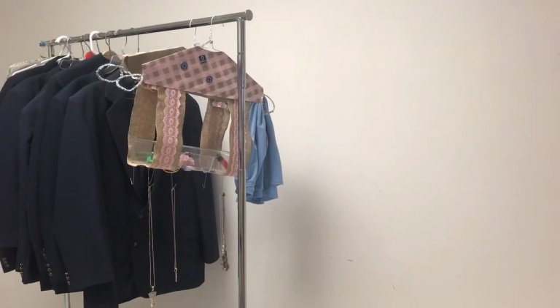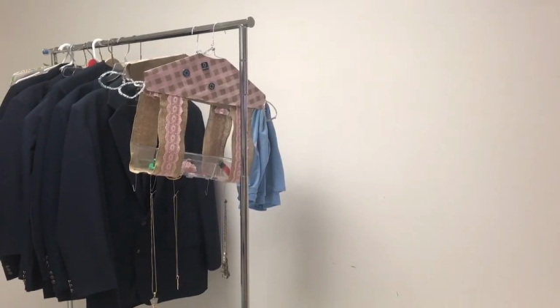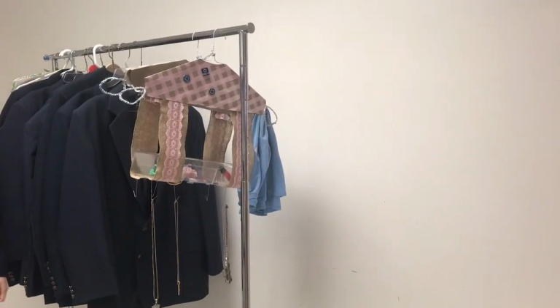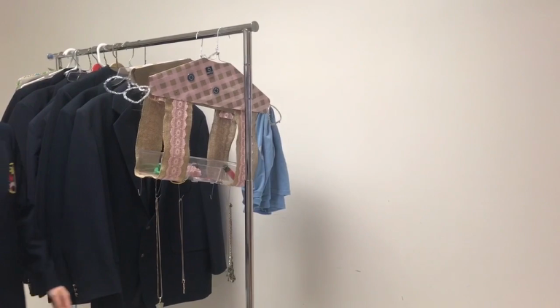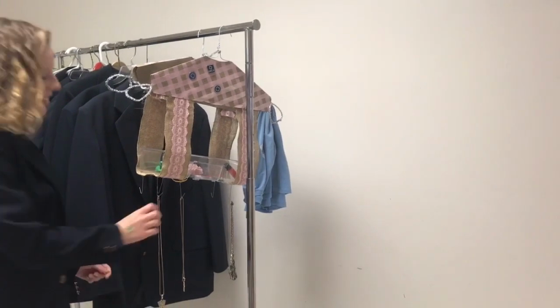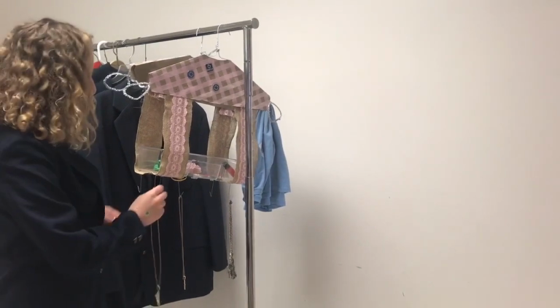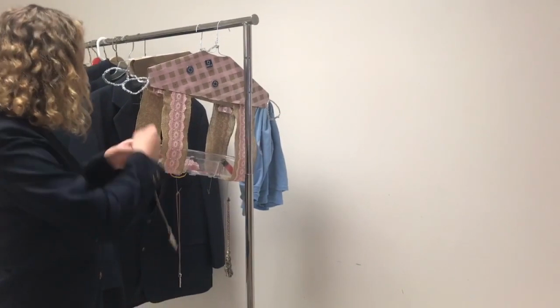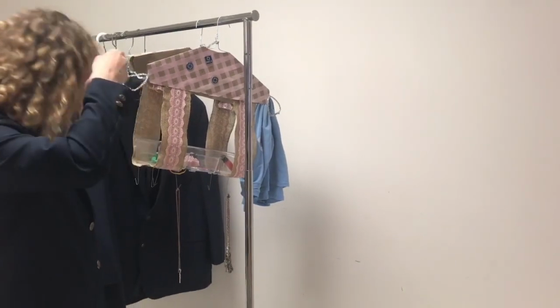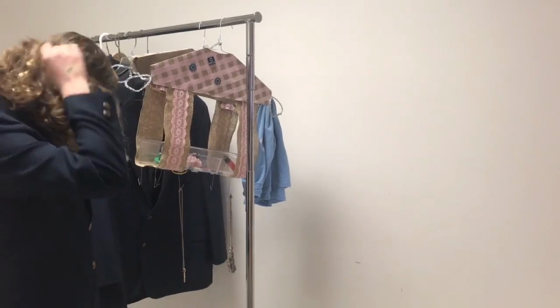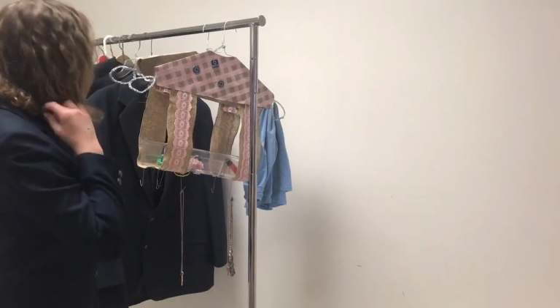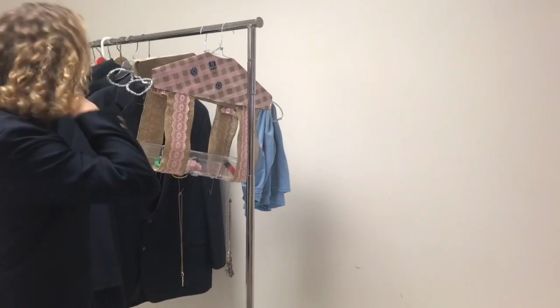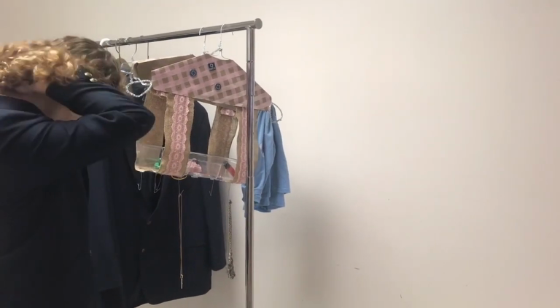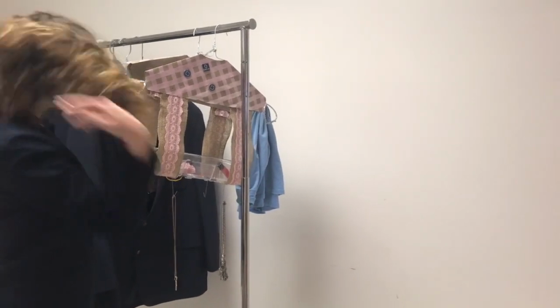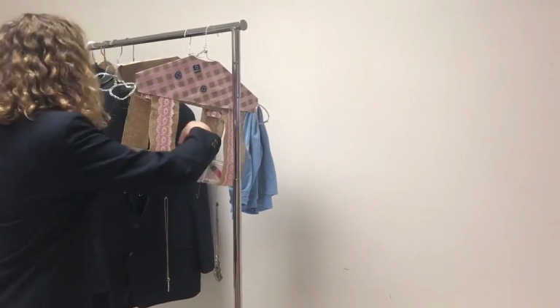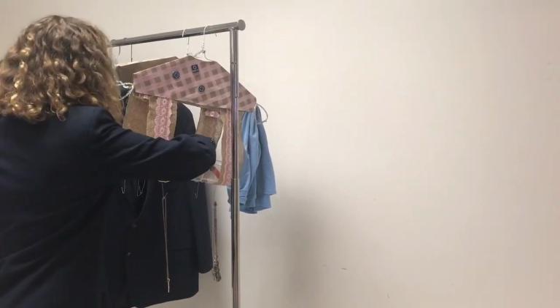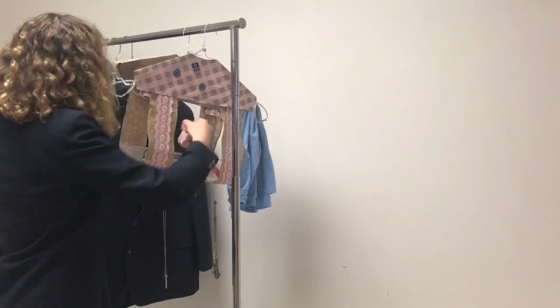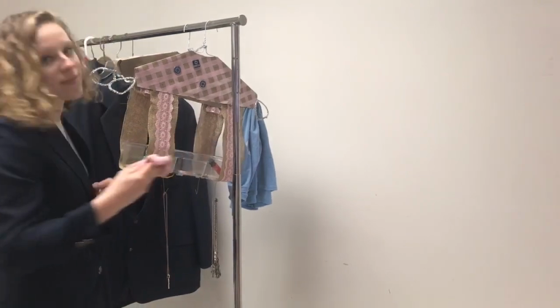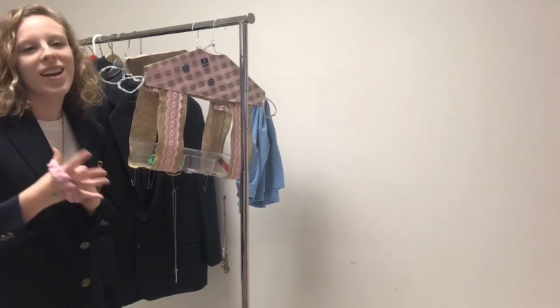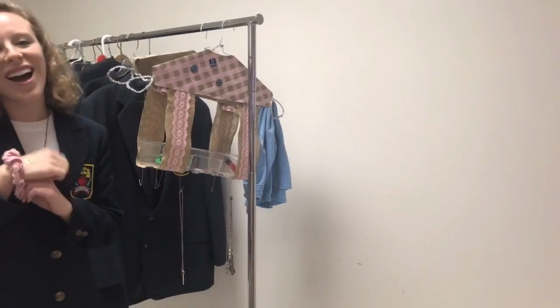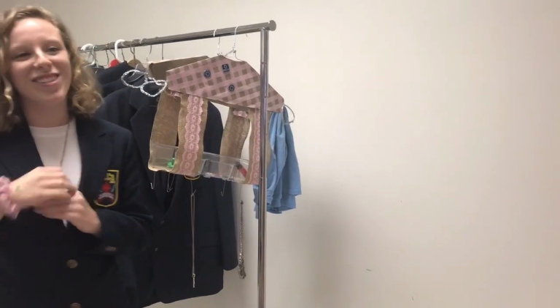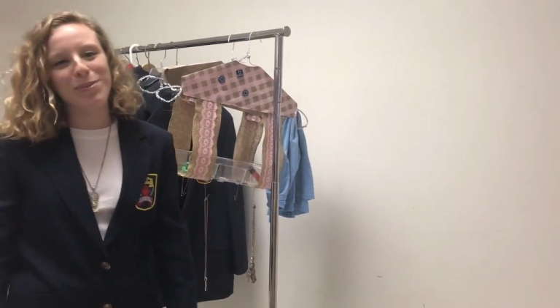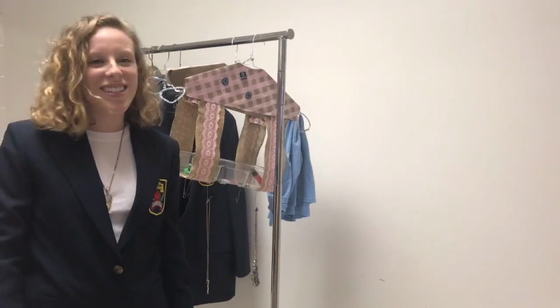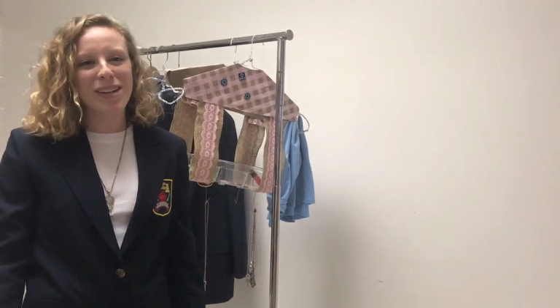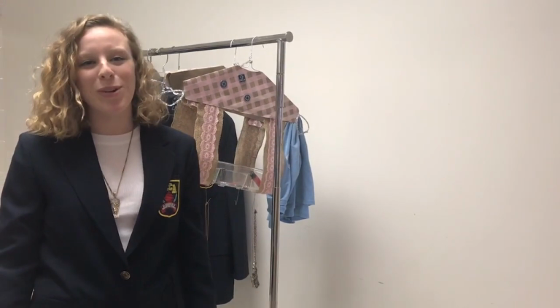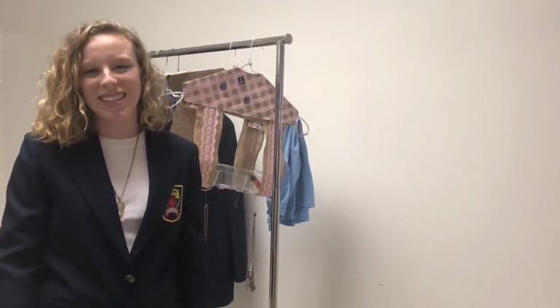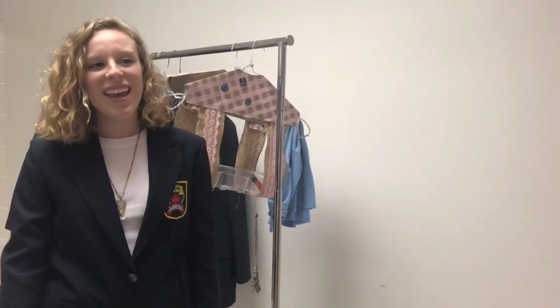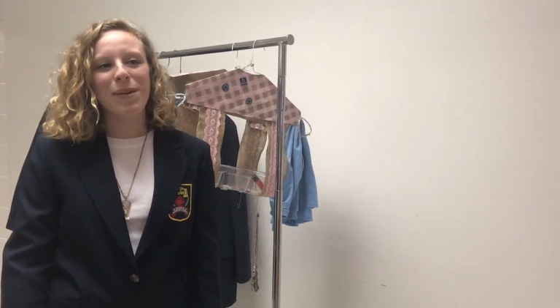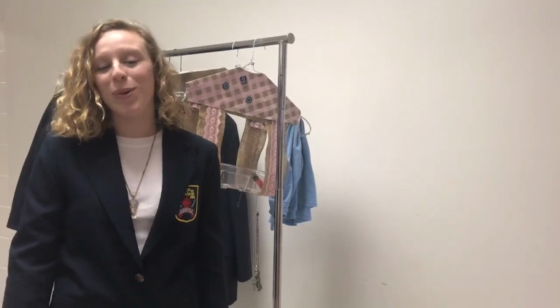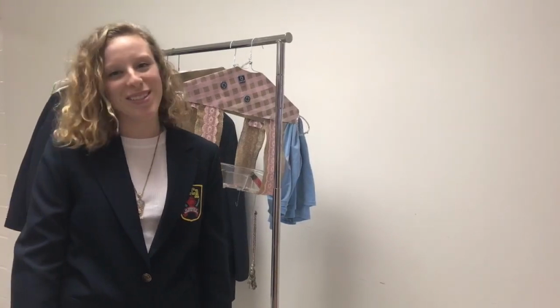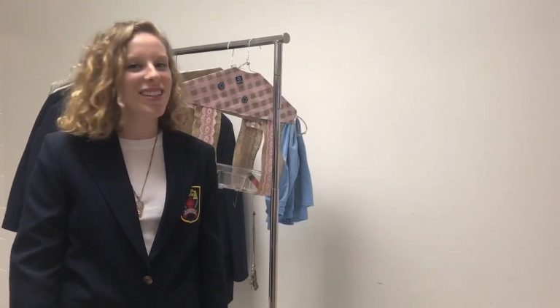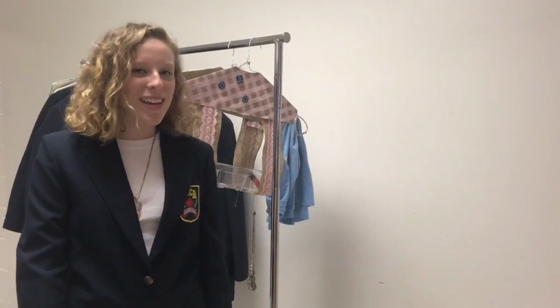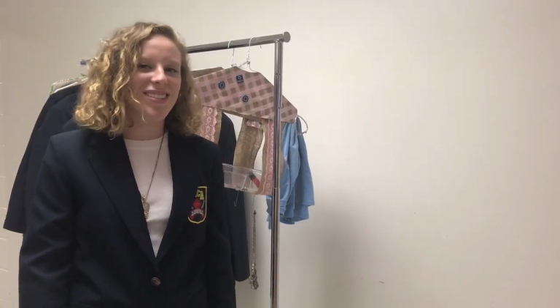Here comes one of our valued customers, Ella, who gets ready in the morning by using our product every day. I just love this product. It streamlines my morning routine and keeps my room organized from all the clutter of my accessories.